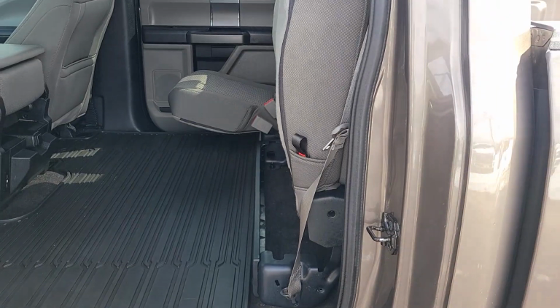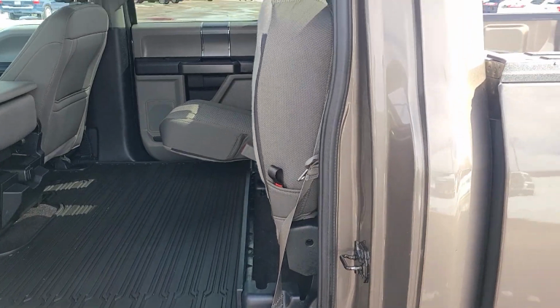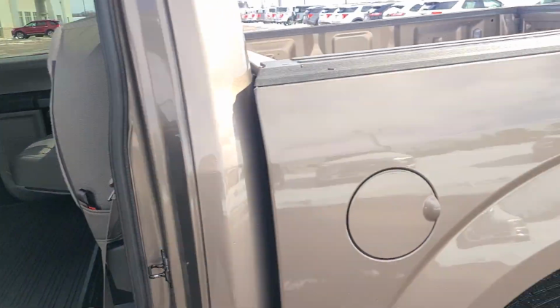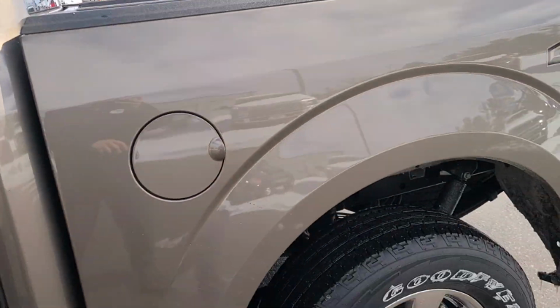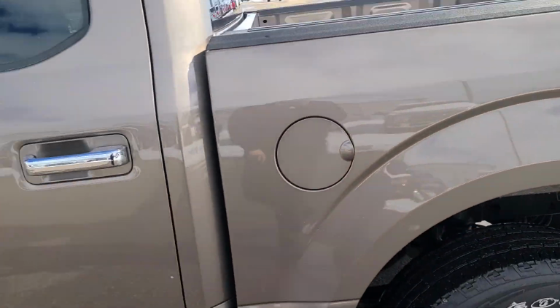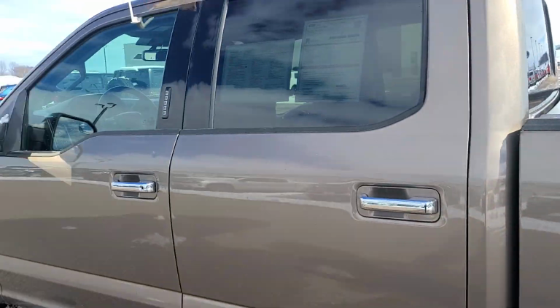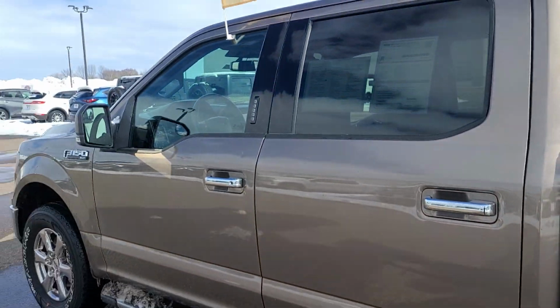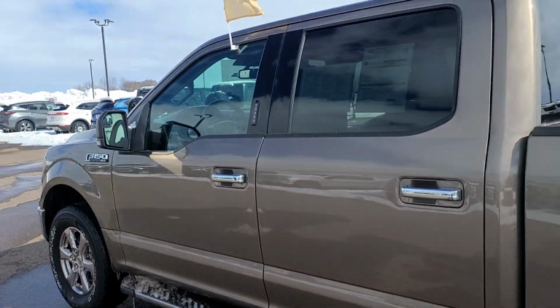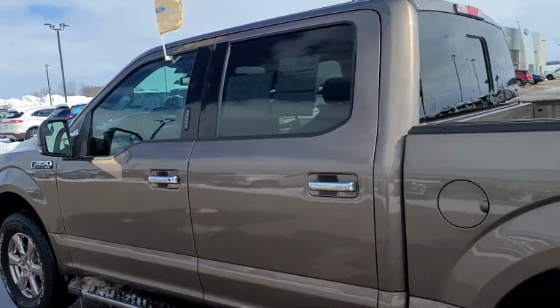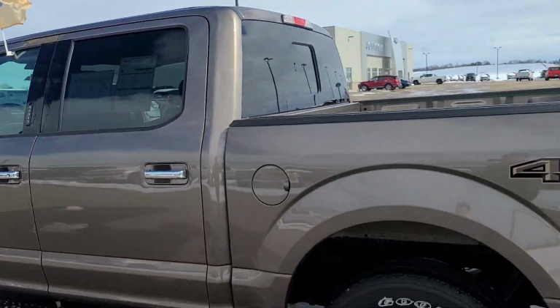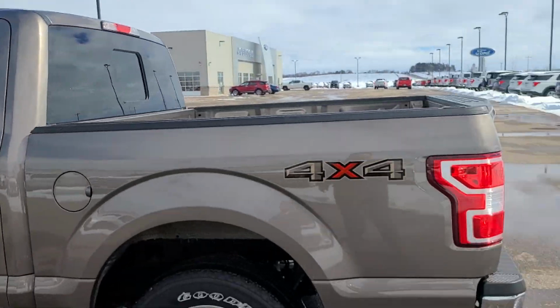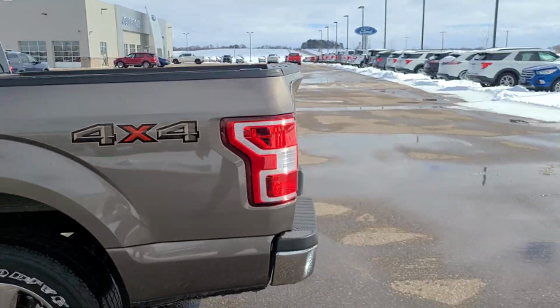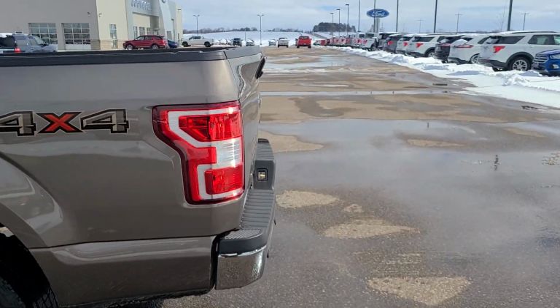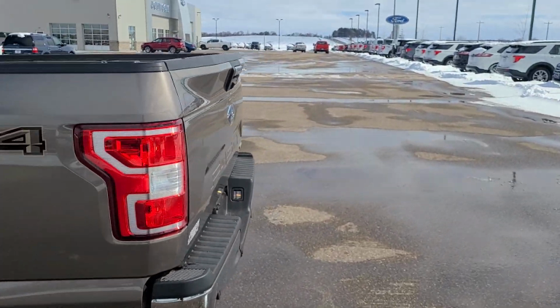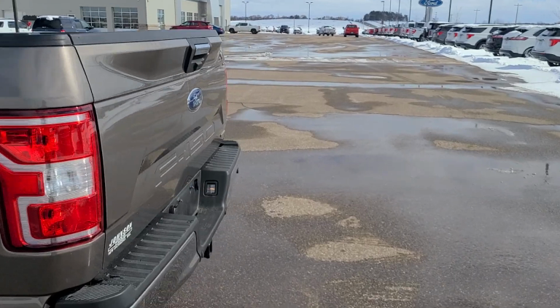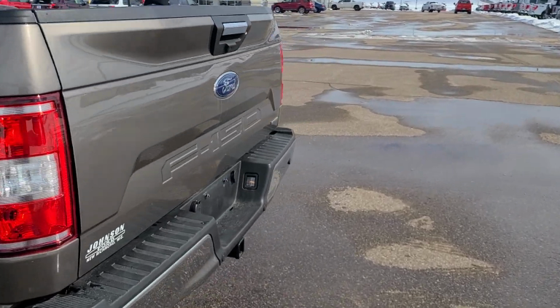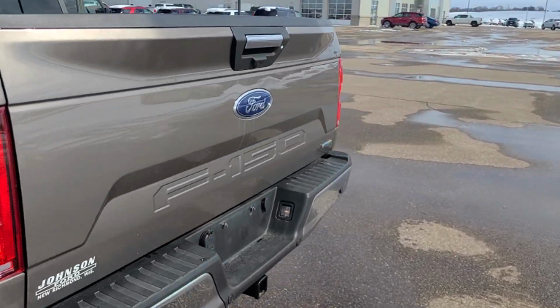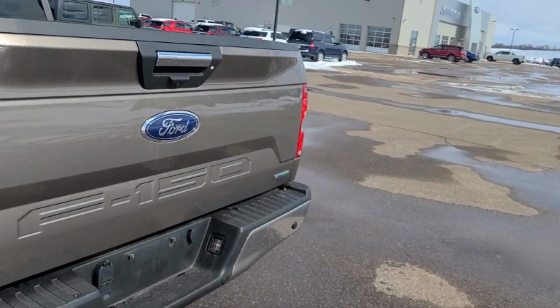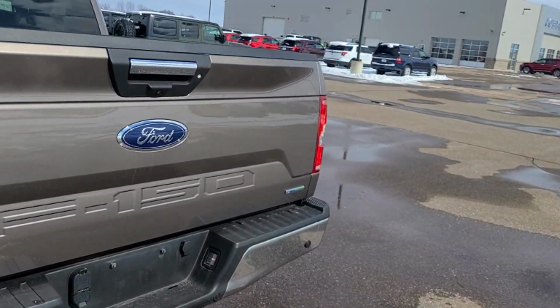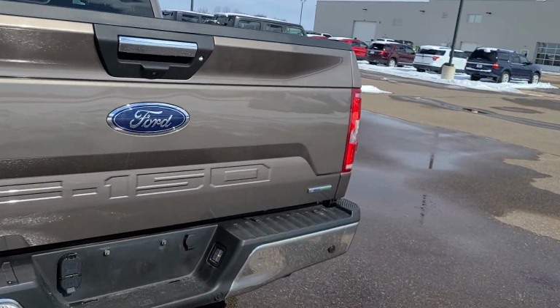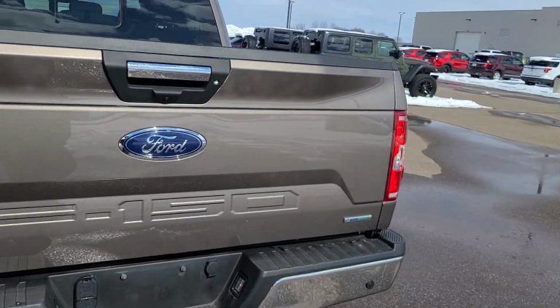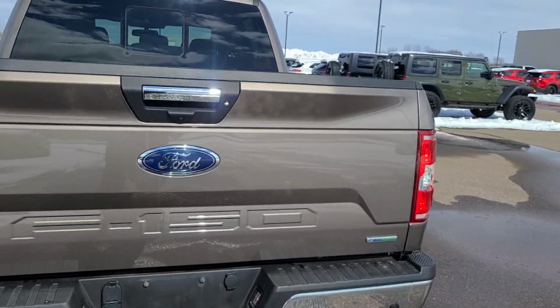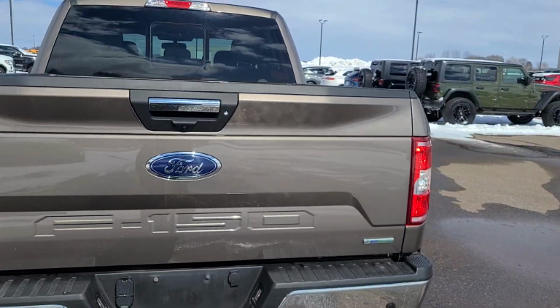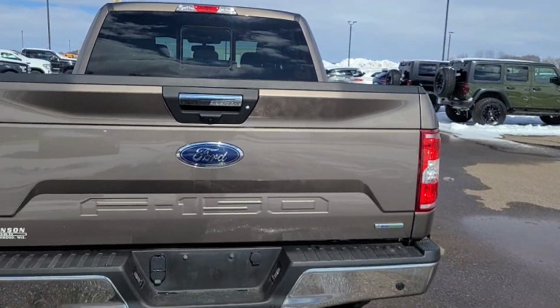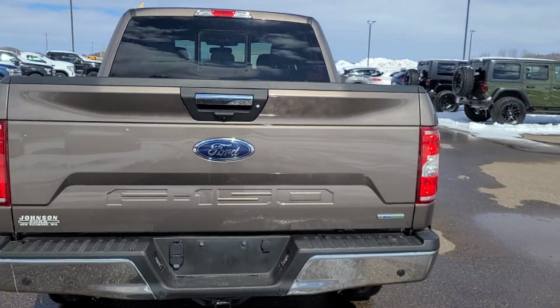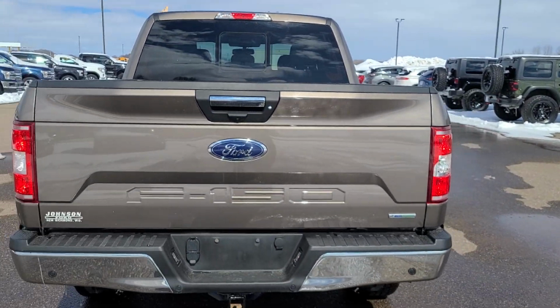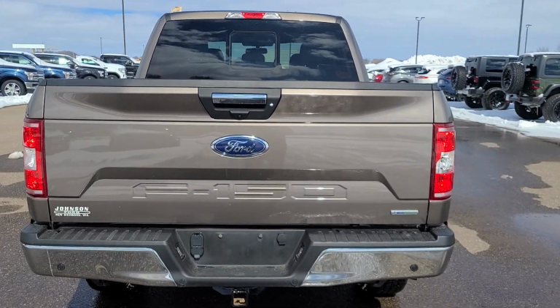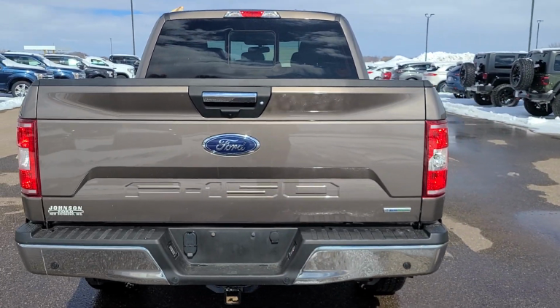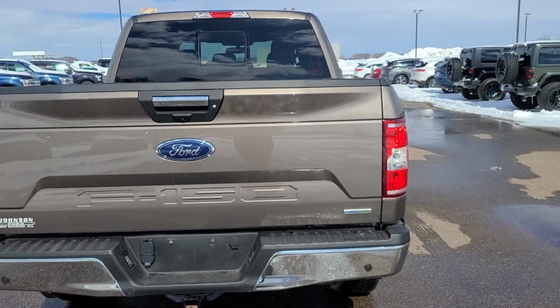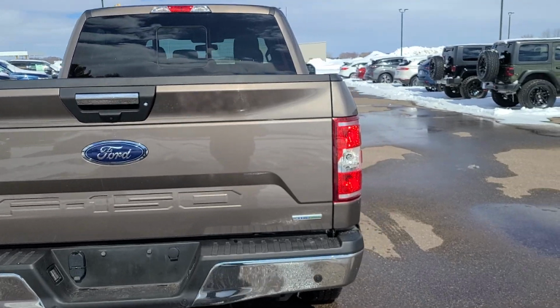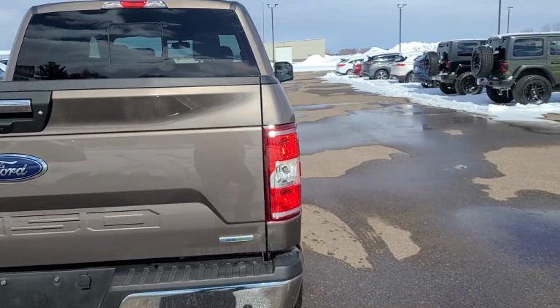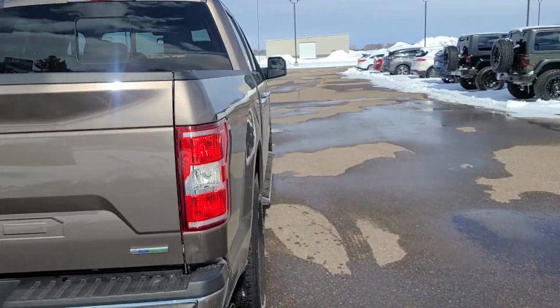A really great truck here — backup sensors, tow hitch on the back, and a backup camera below the handle.